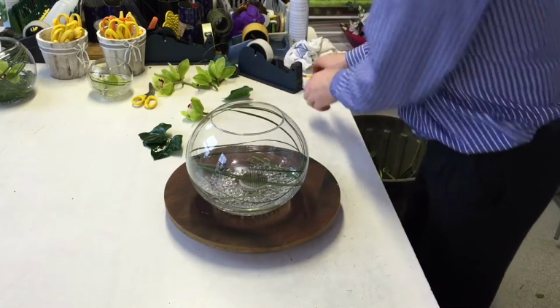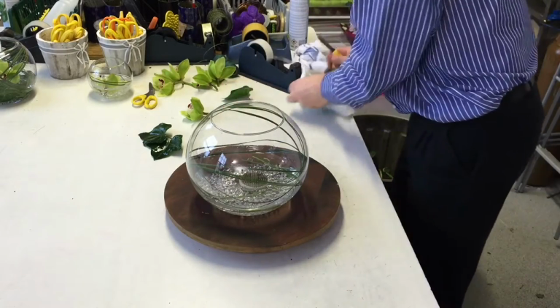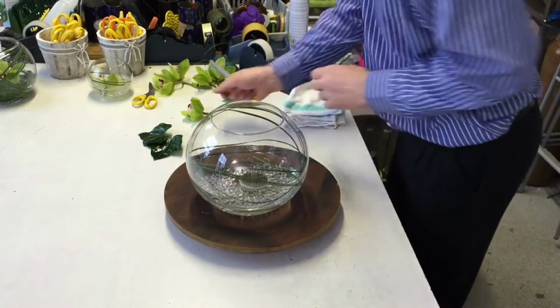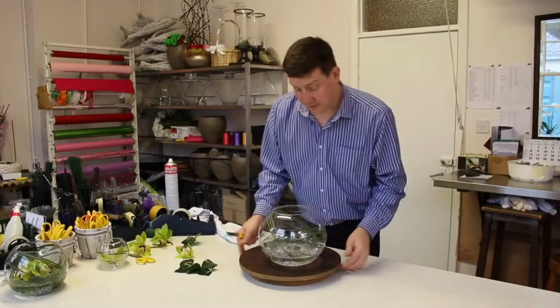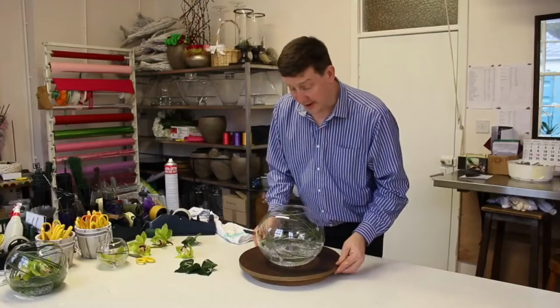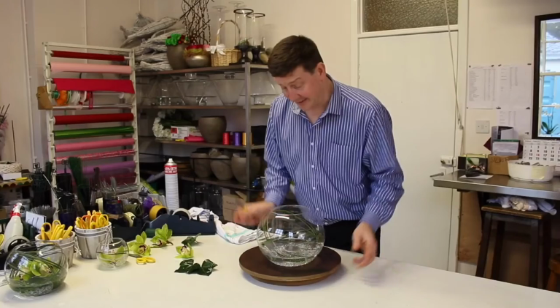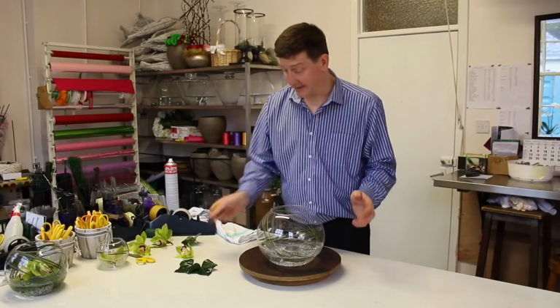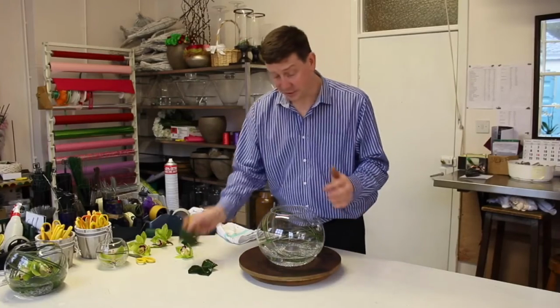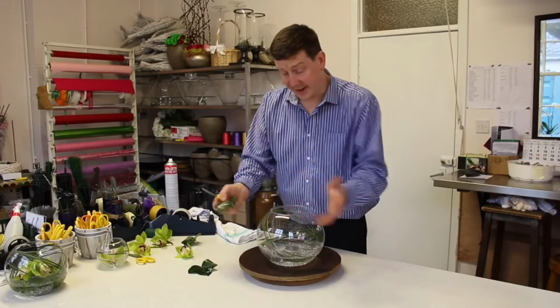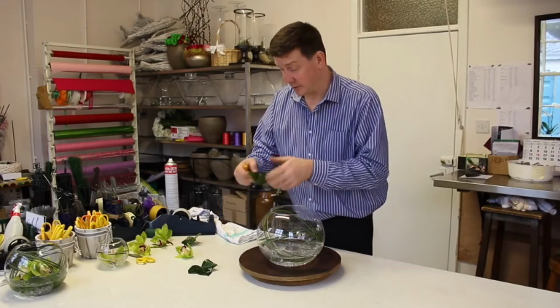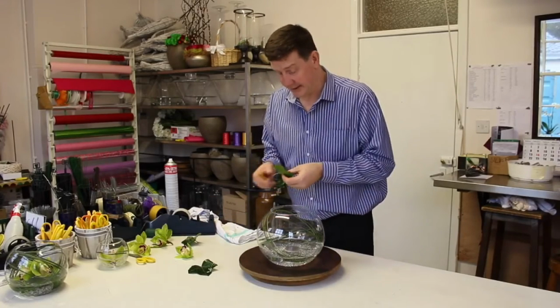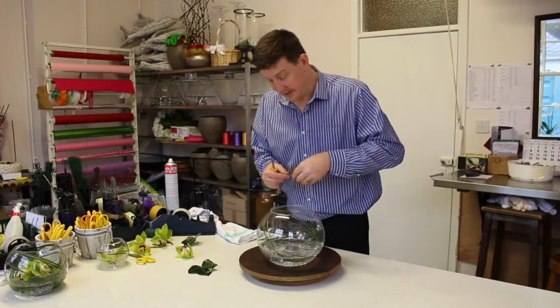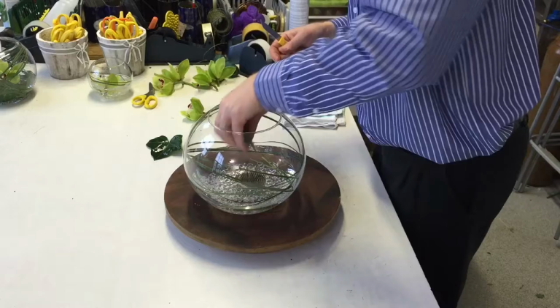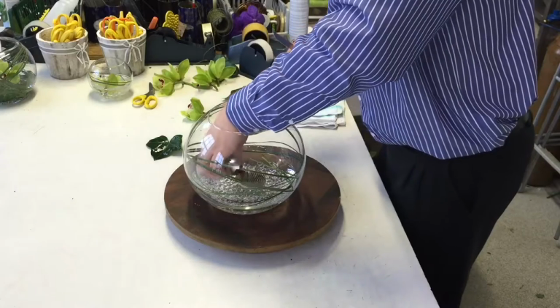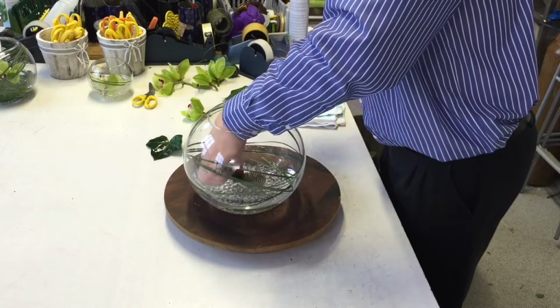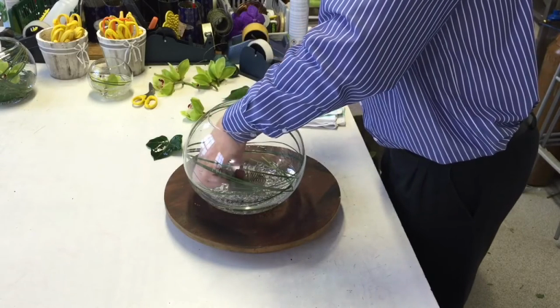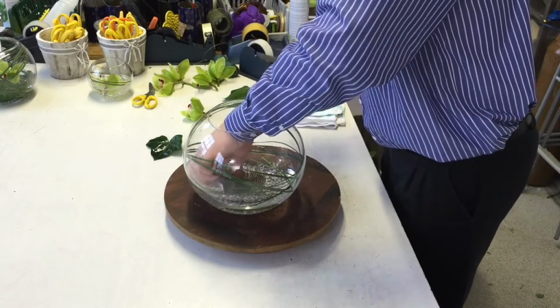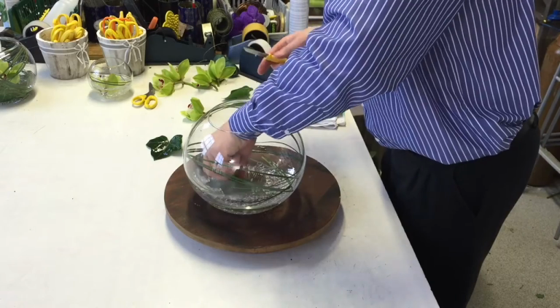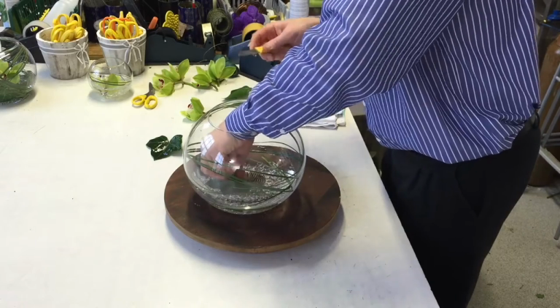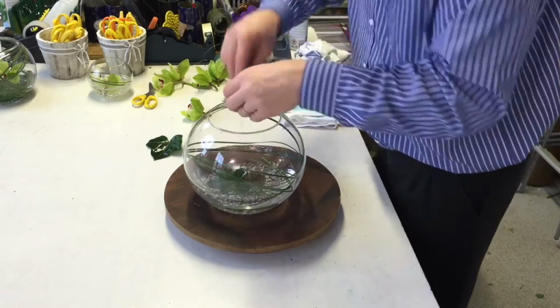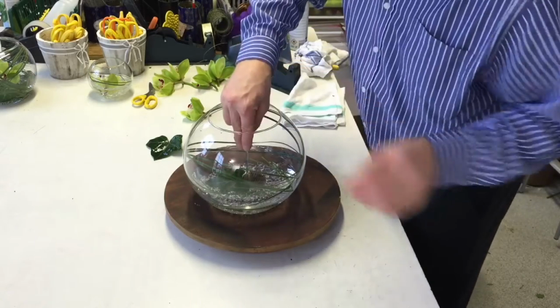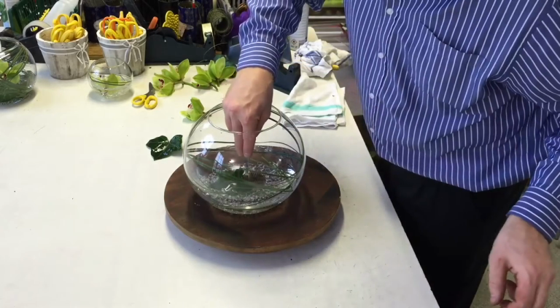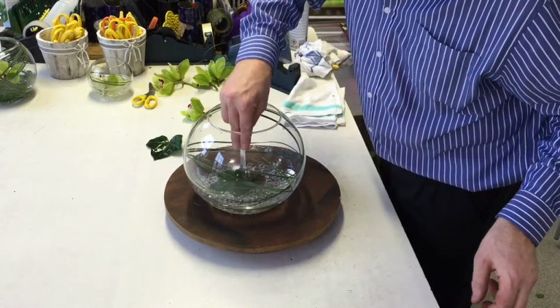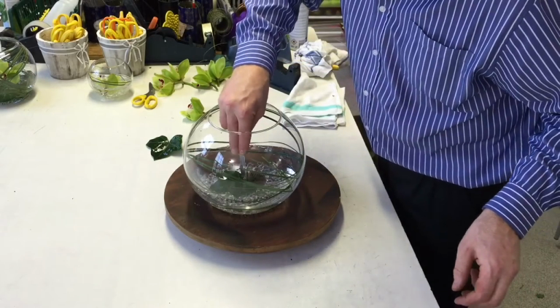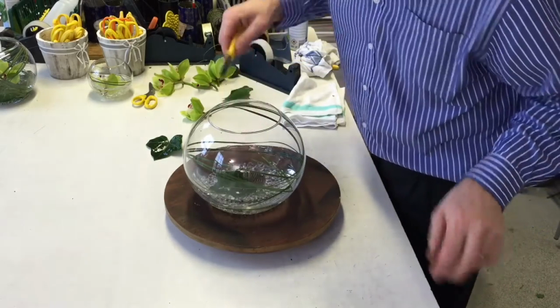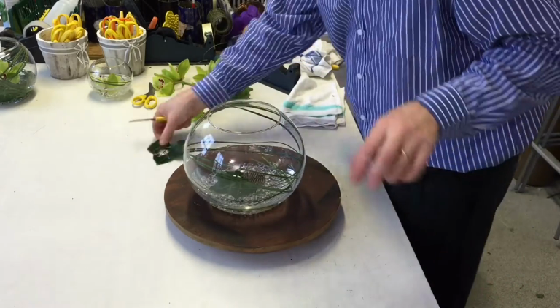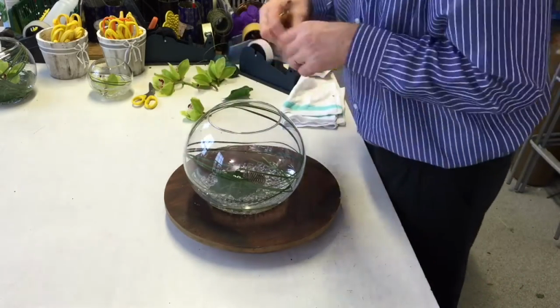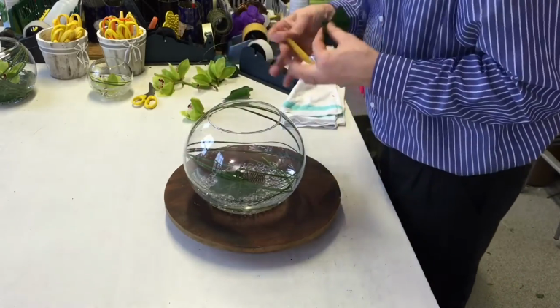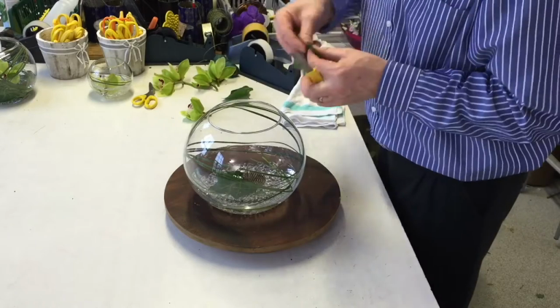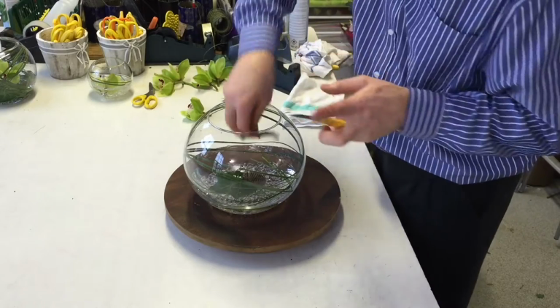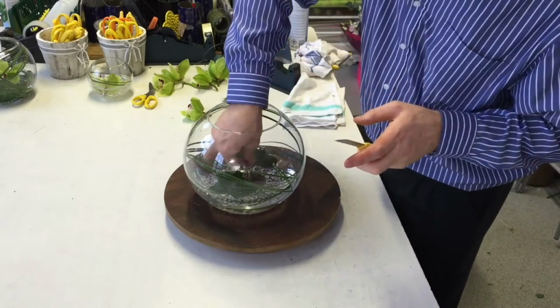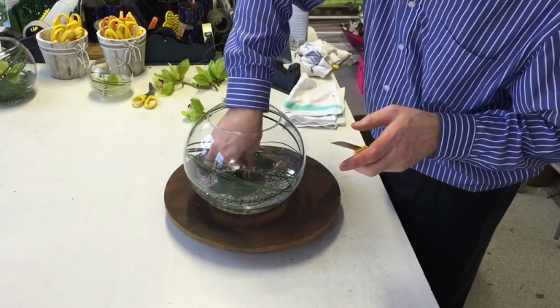Very simple. So our next thing then, having created that visual design, is to add the leaves. Now these little ivy leaves — the easiest way to add them to a pin holder is drop them on top of where you want them to be.